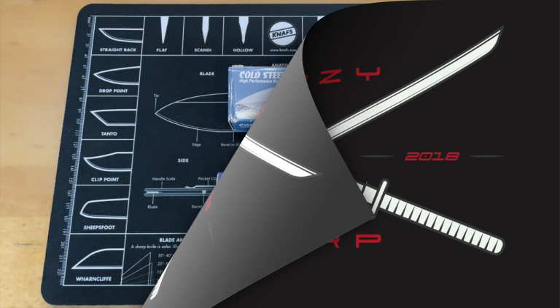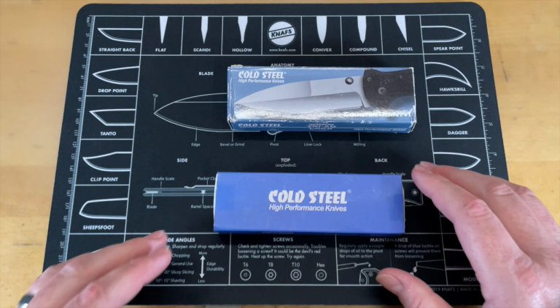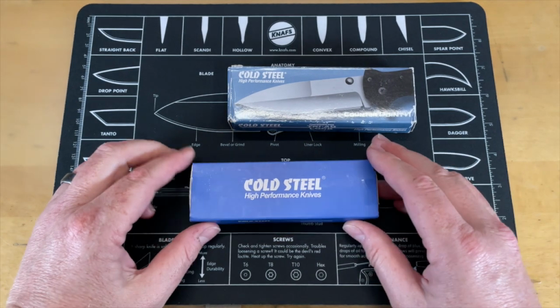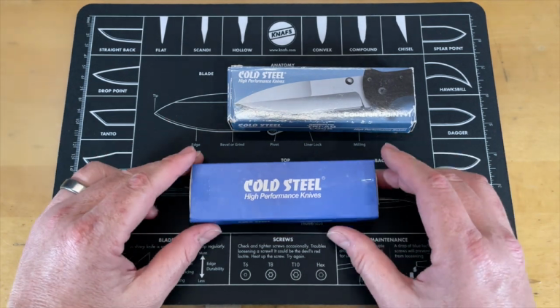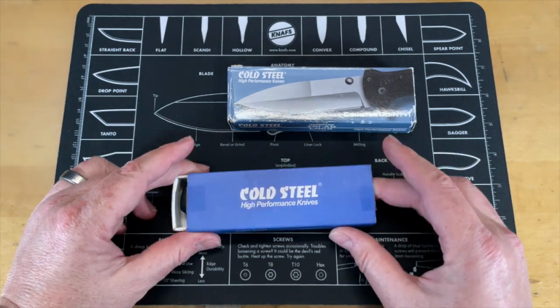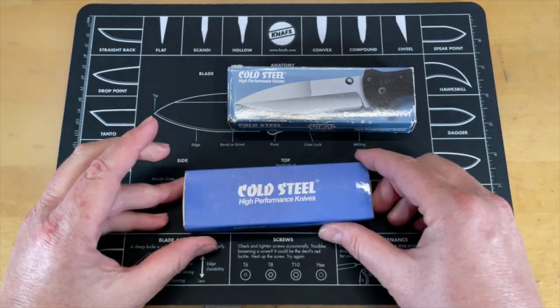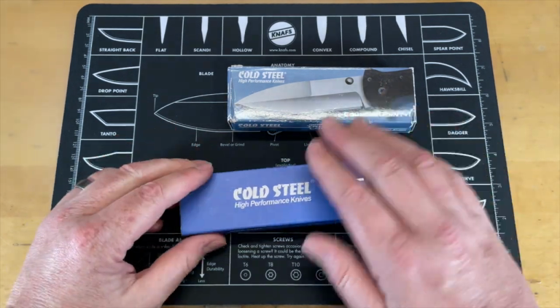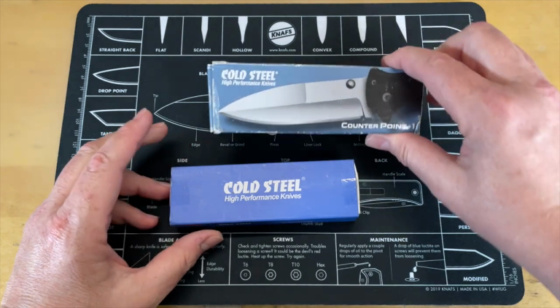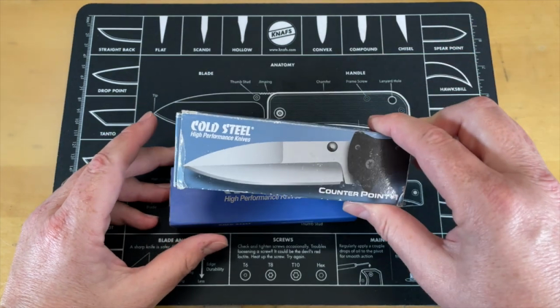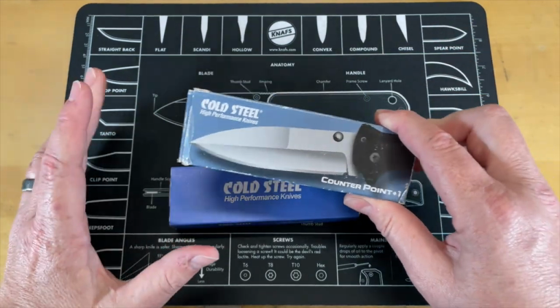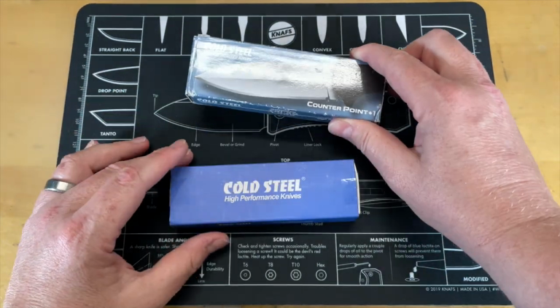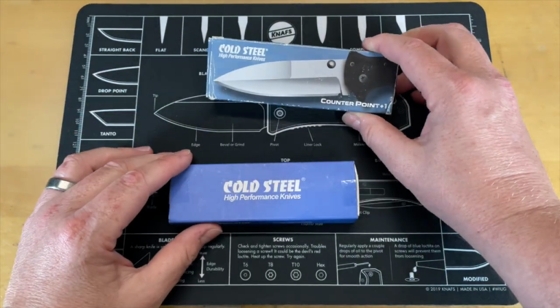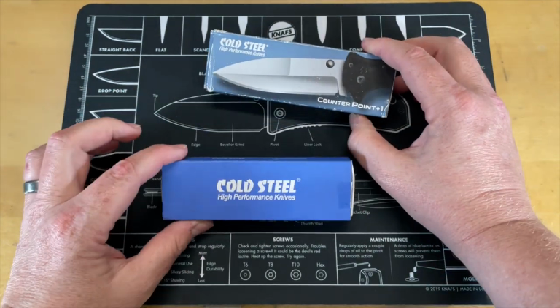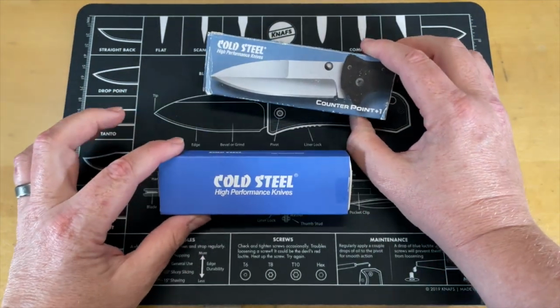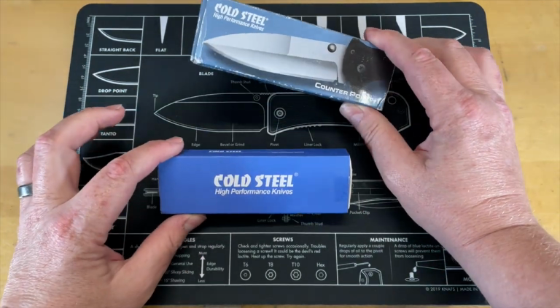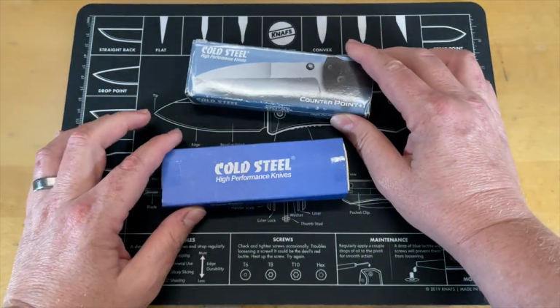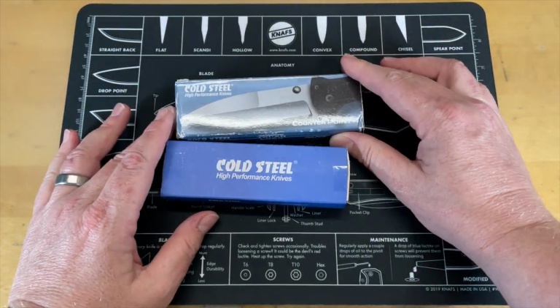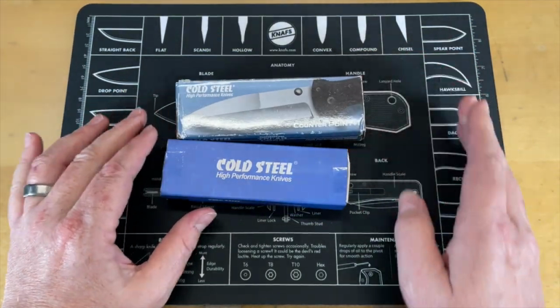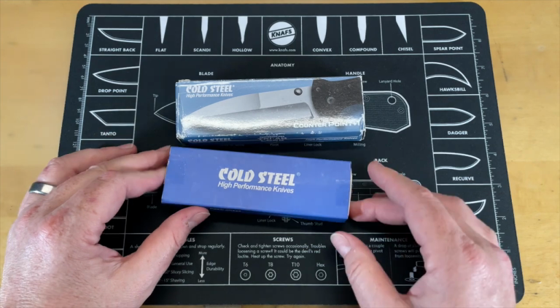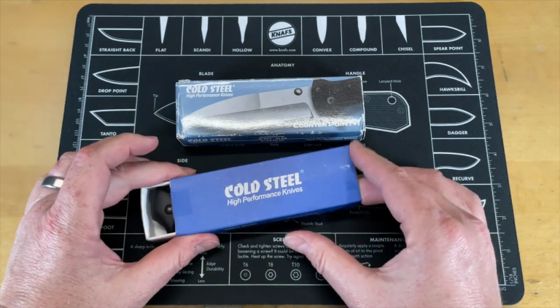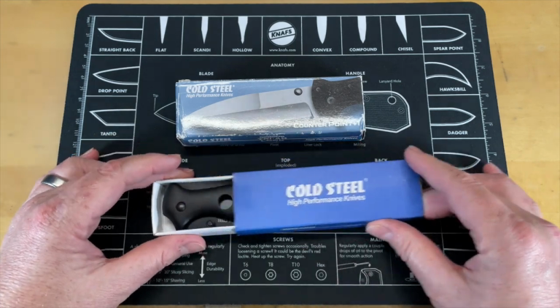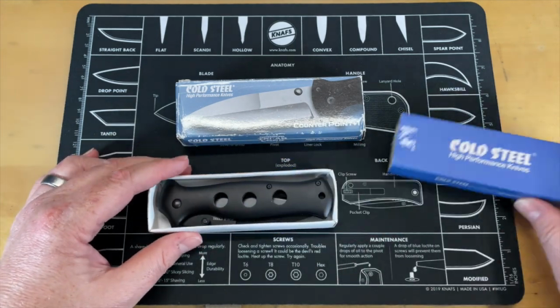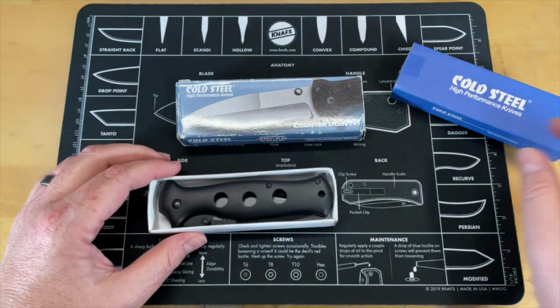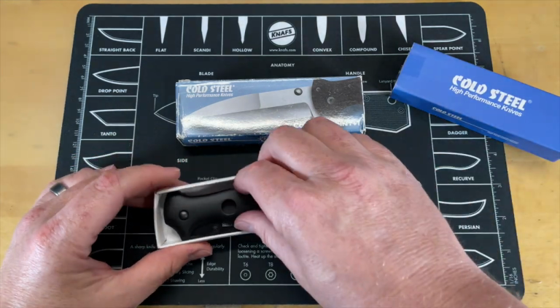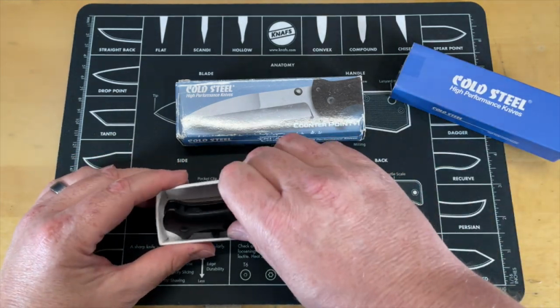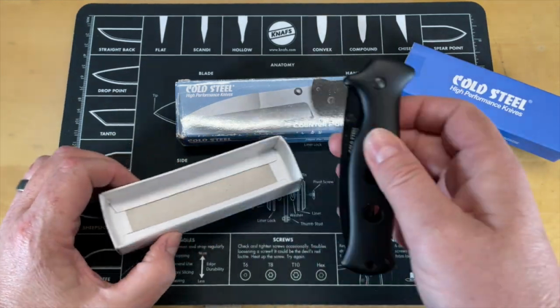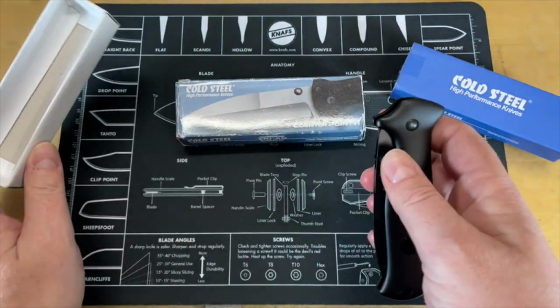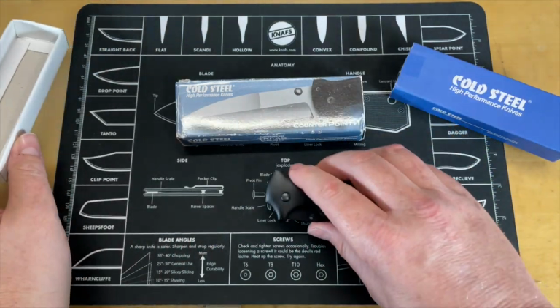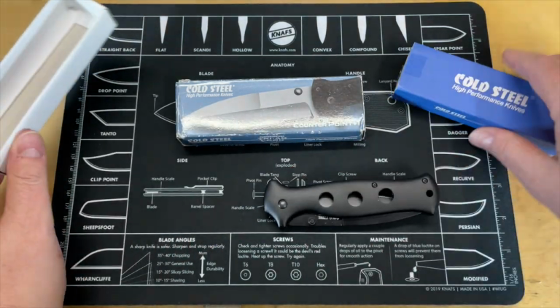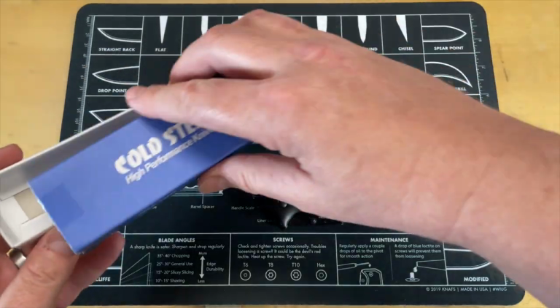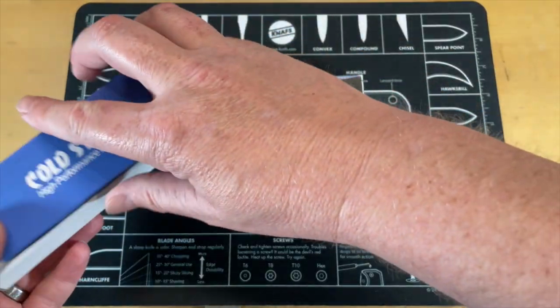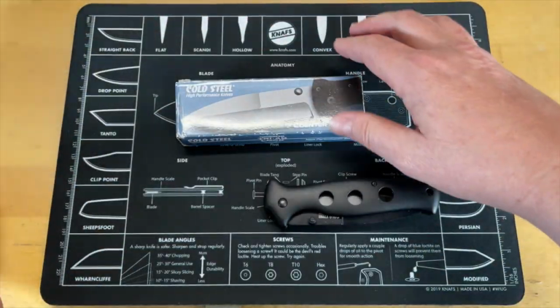This is going to be a buyer beware video because there are a bunch of counterfeits out there and I don't want to see anyone get got. But on the flip side, this is also a chance for me to talk about something that I hate — I hate counterfeit and knockoff knives. They are truly the slimiest, lowest of the bunch.